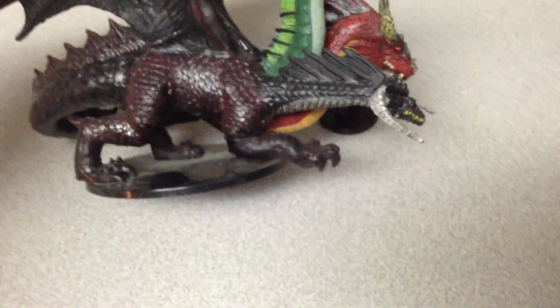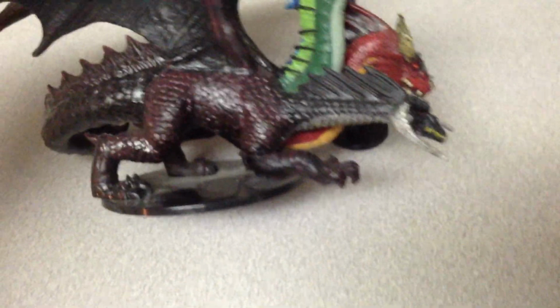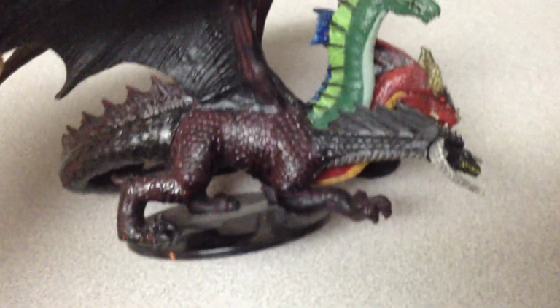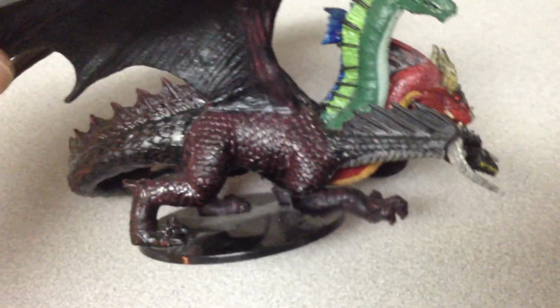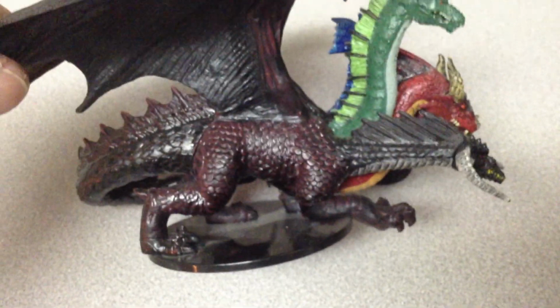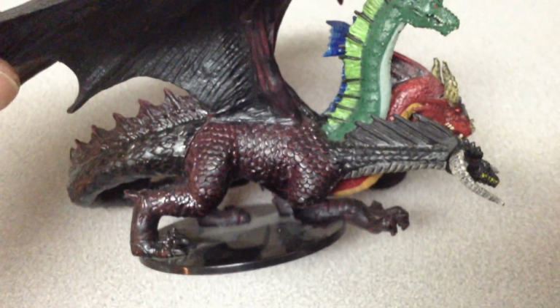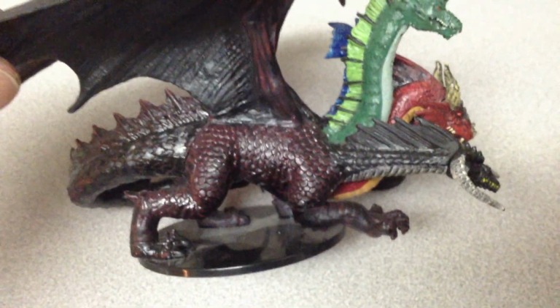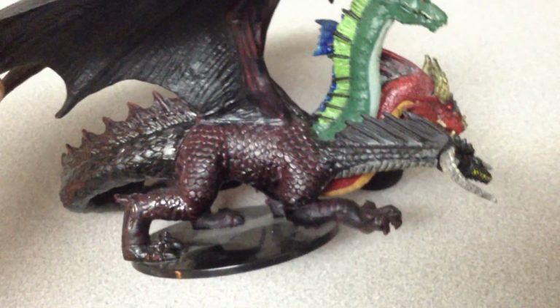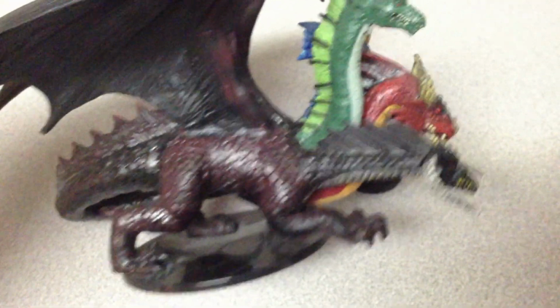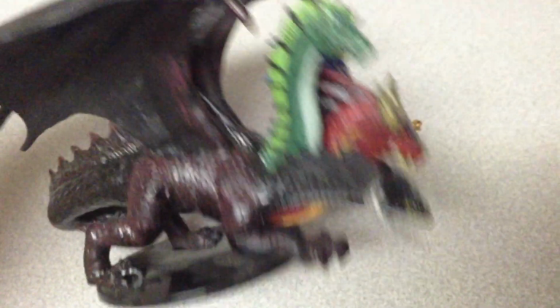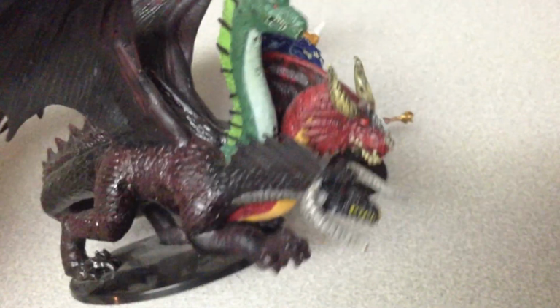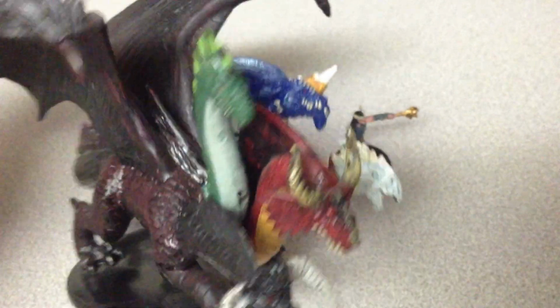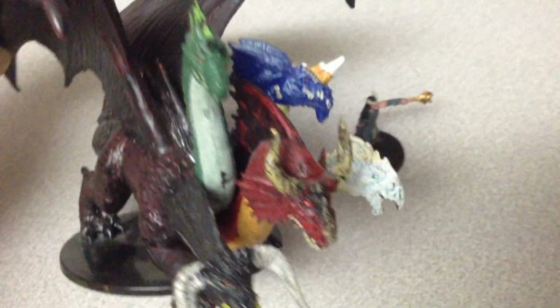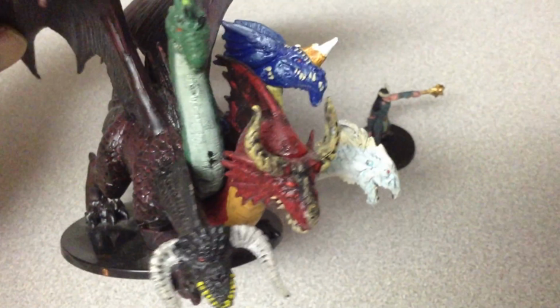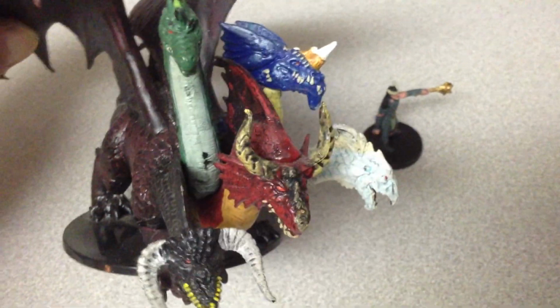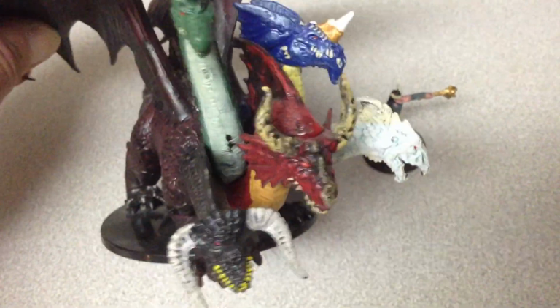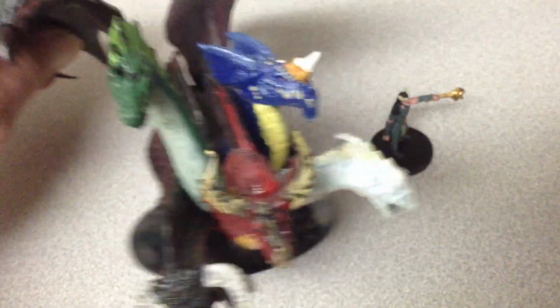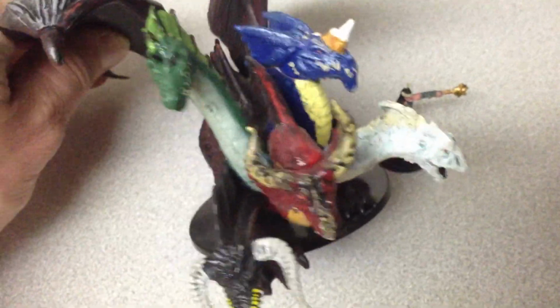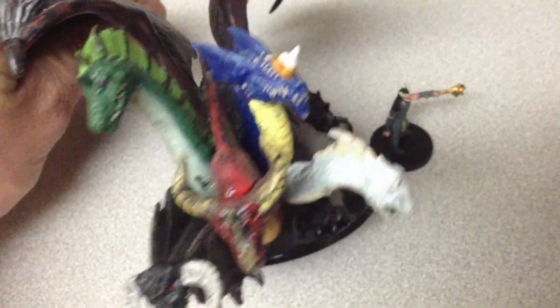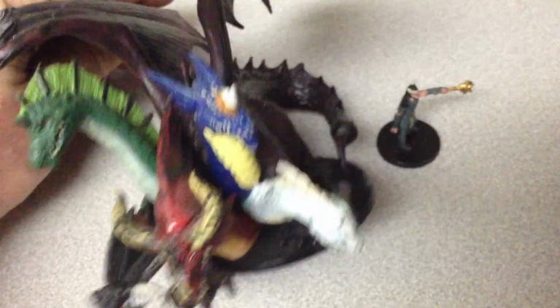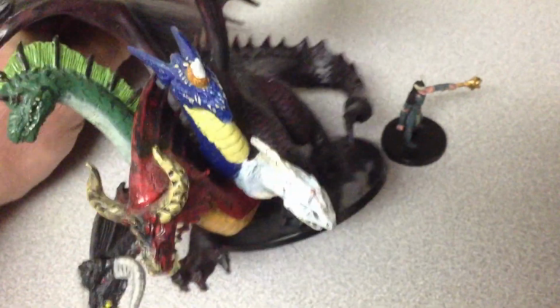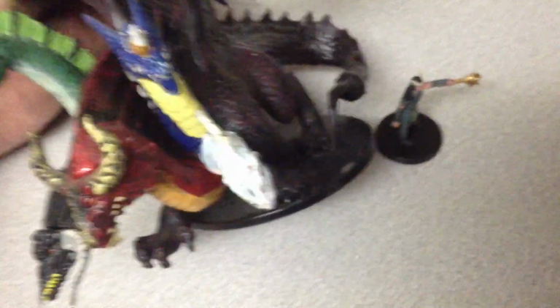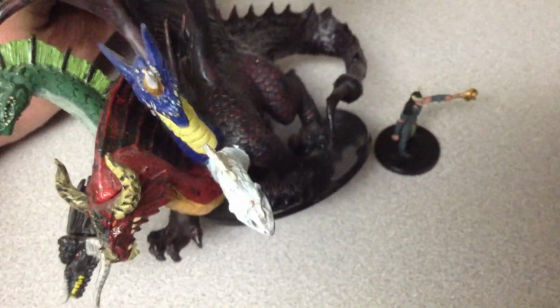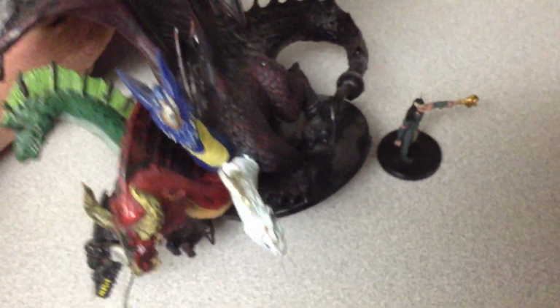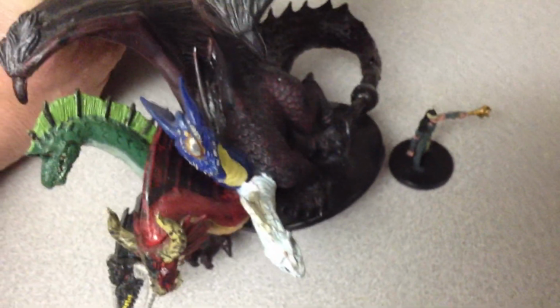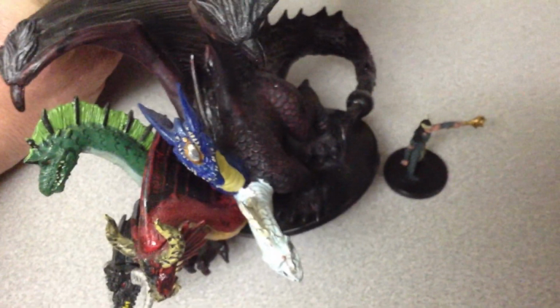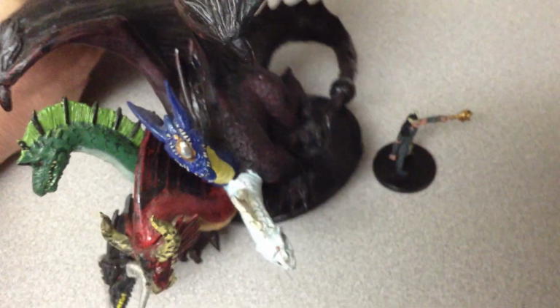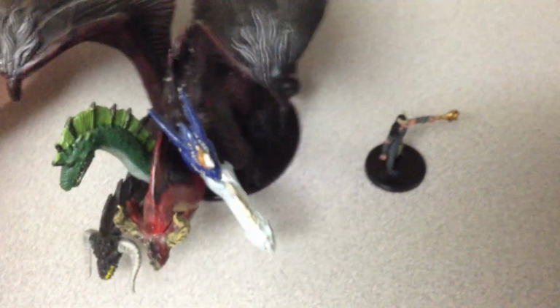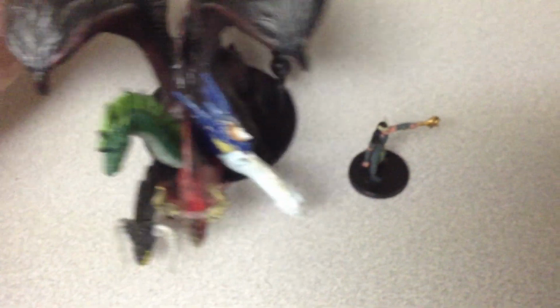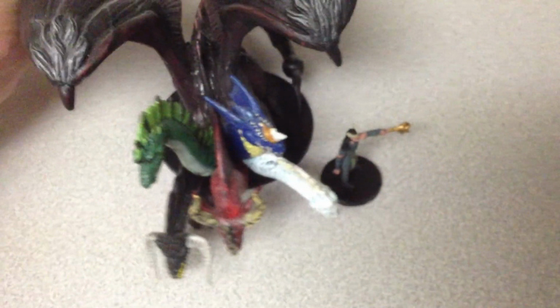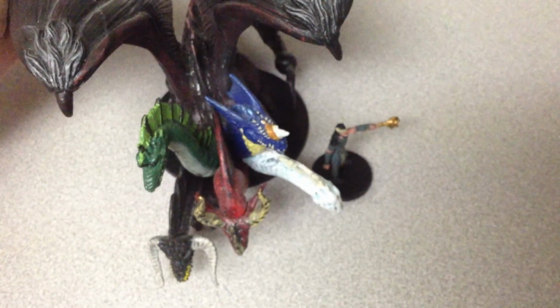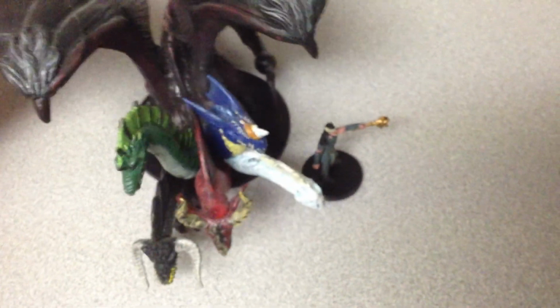I'm sure there are reviews out there about people's opinions on the paint jobs and stuff. This is just more about the size comparison when you have them on the table.